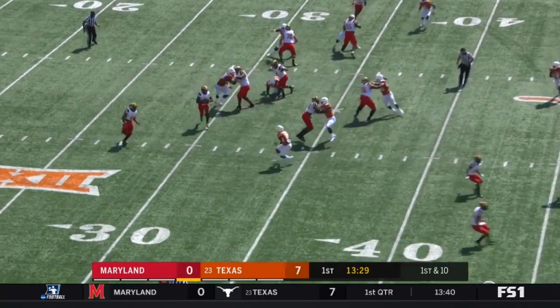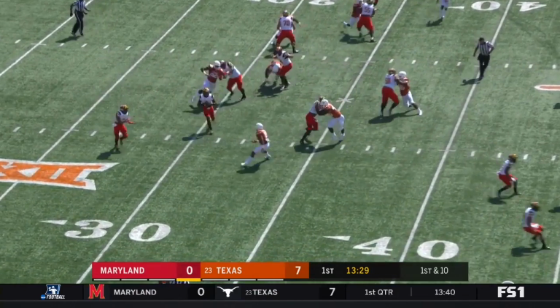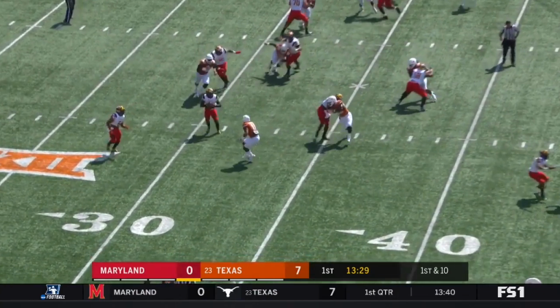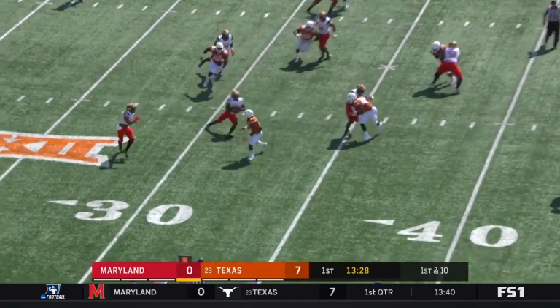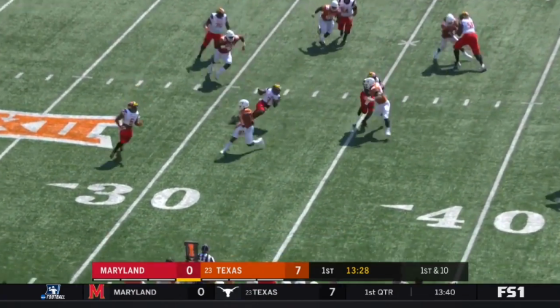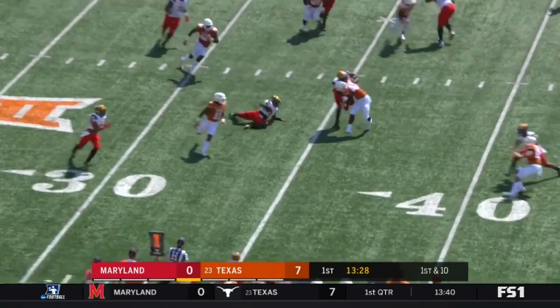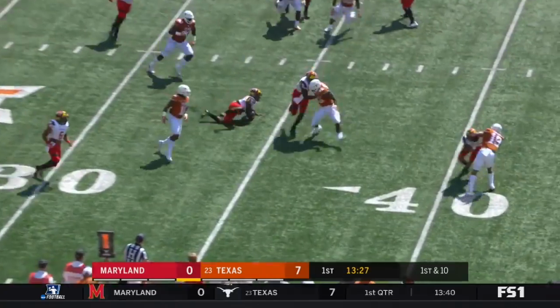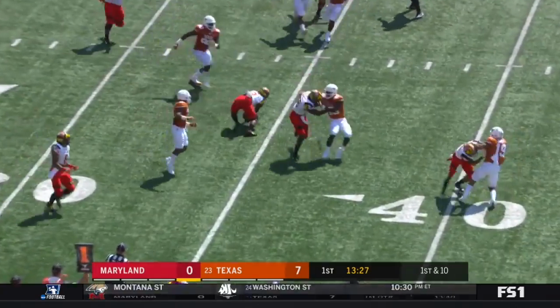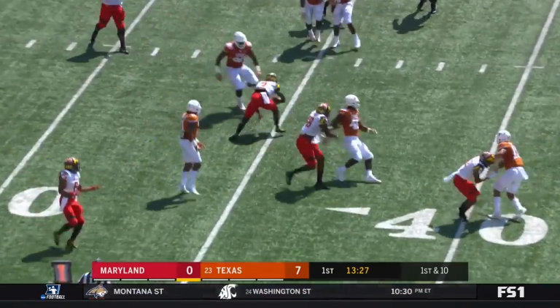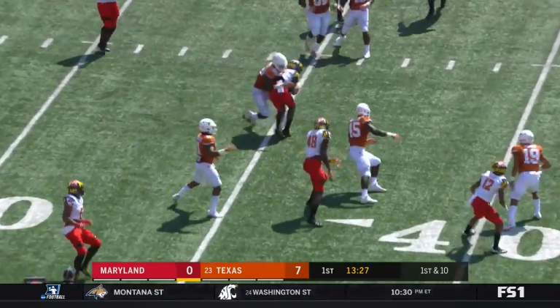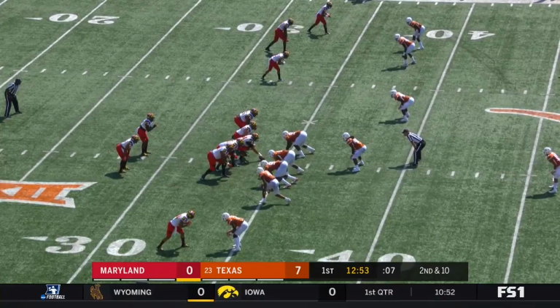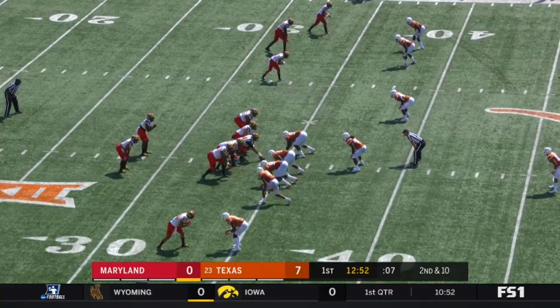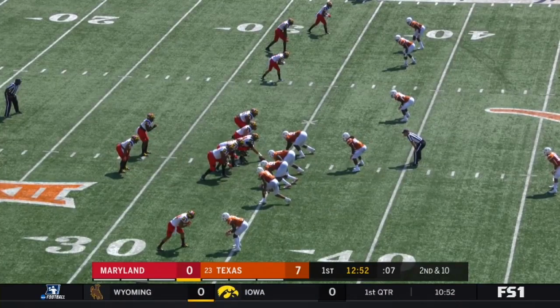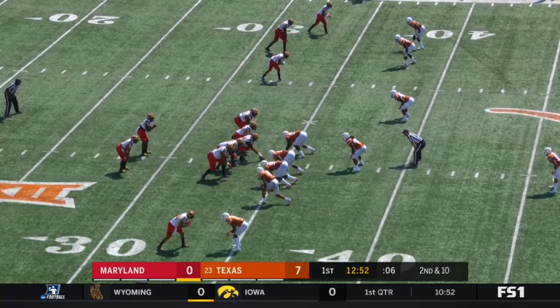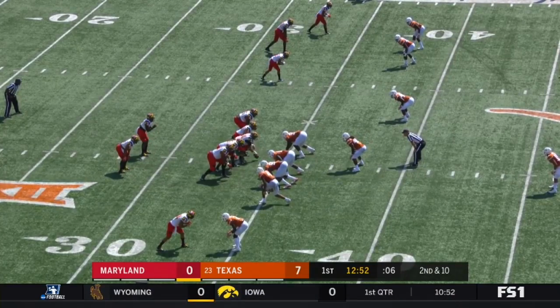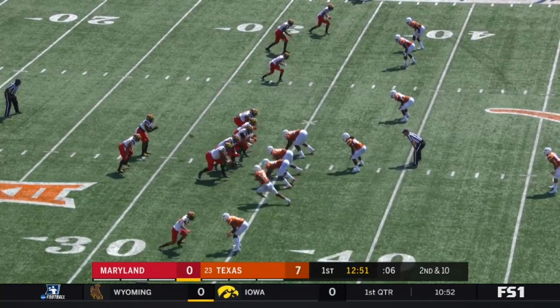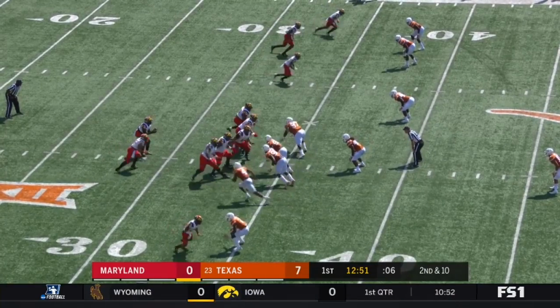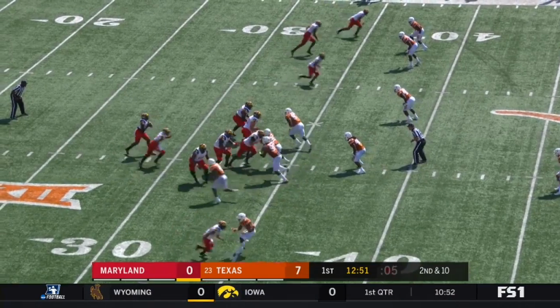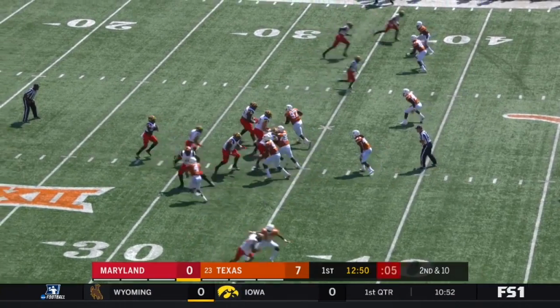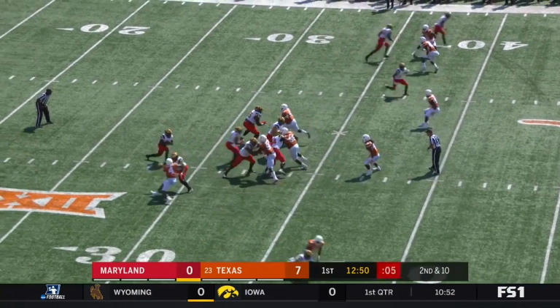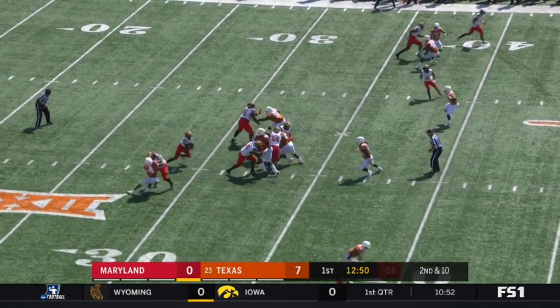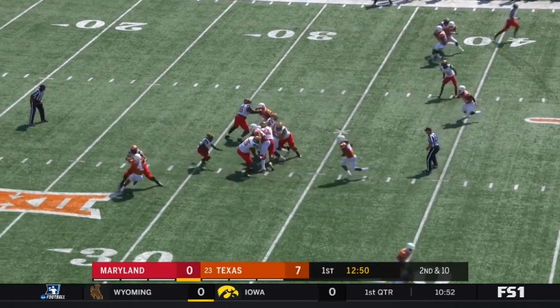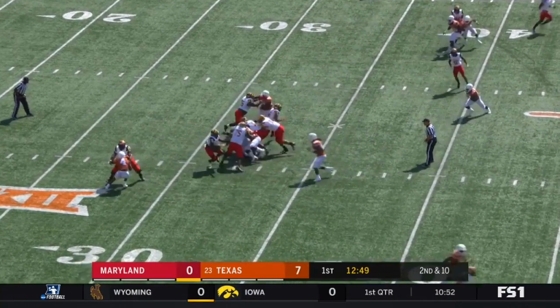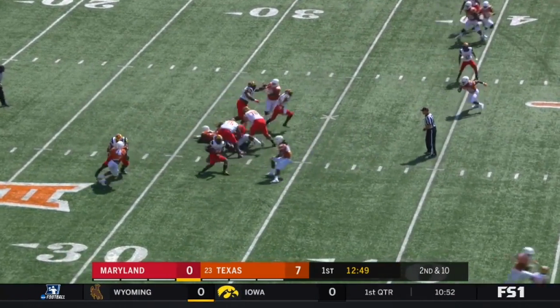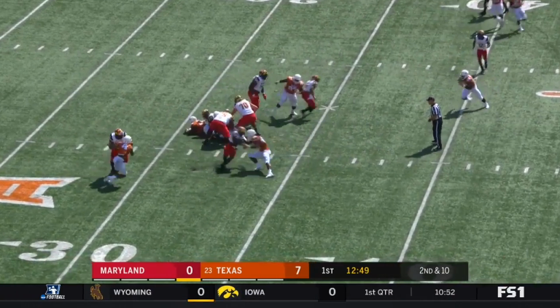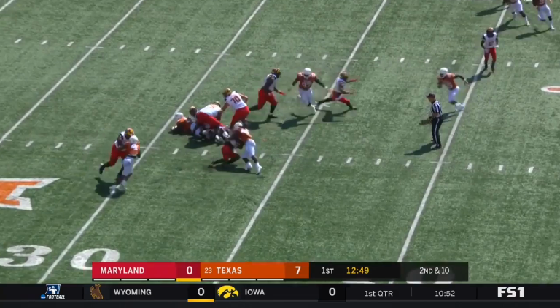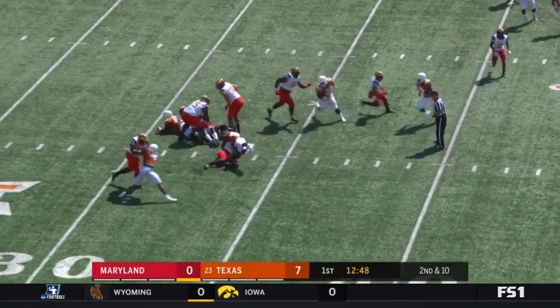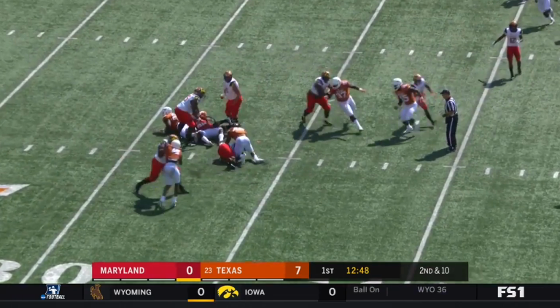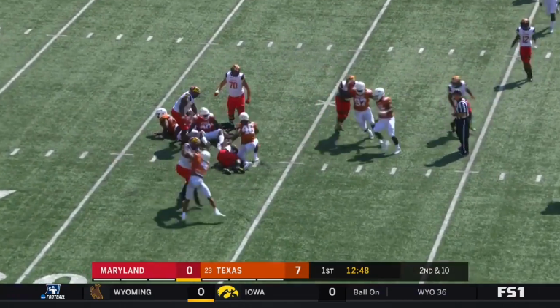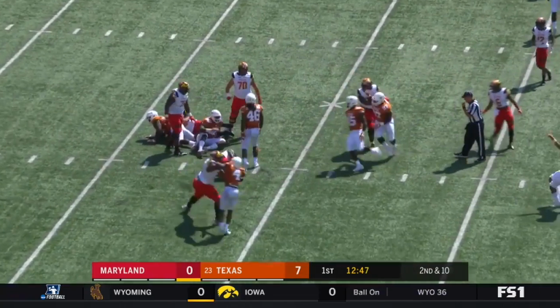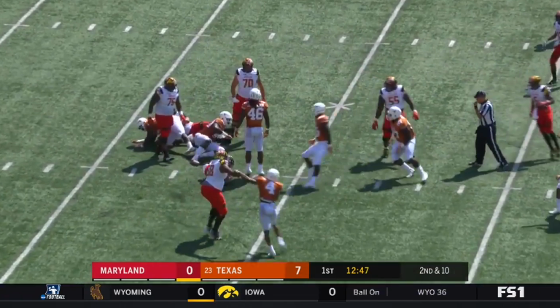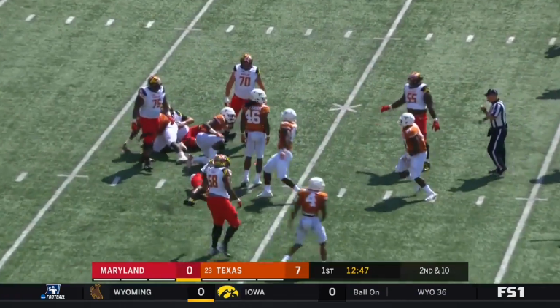Running the option here — he'll keep it. He slipped. Design quarterback run and he gets going.